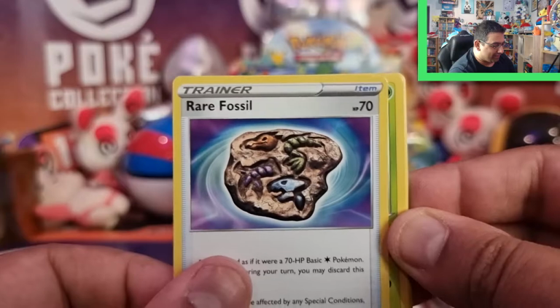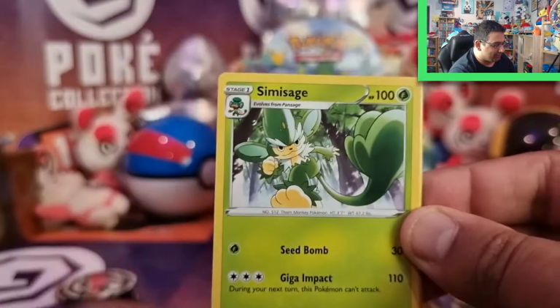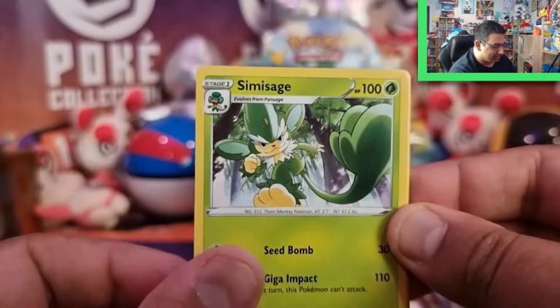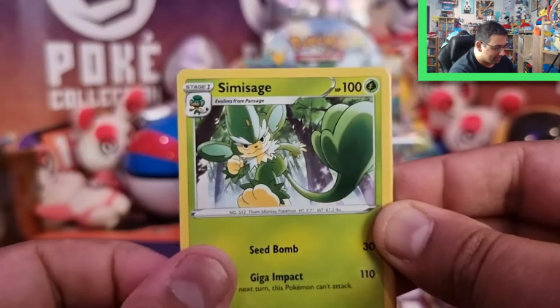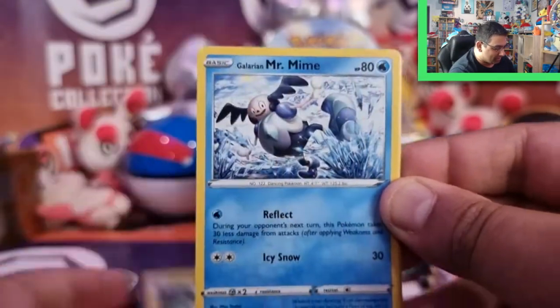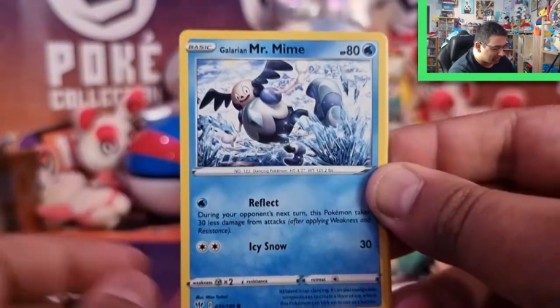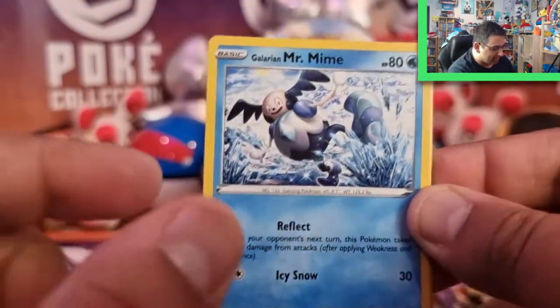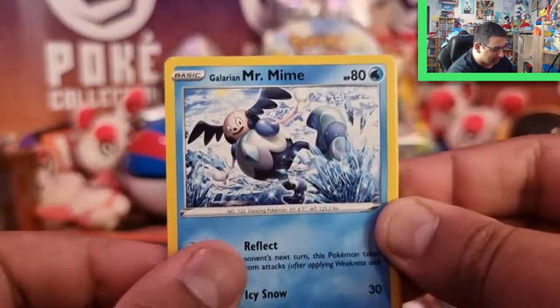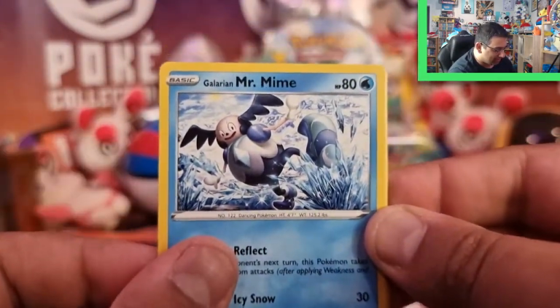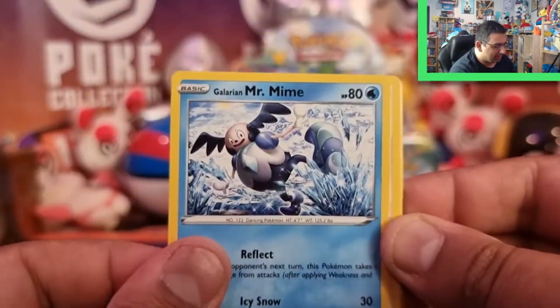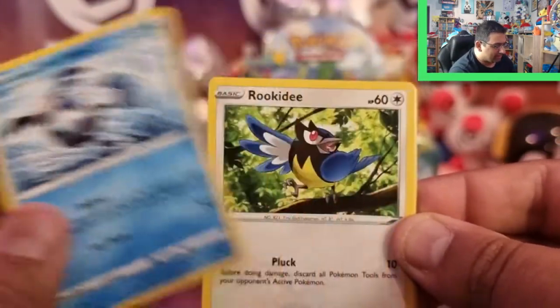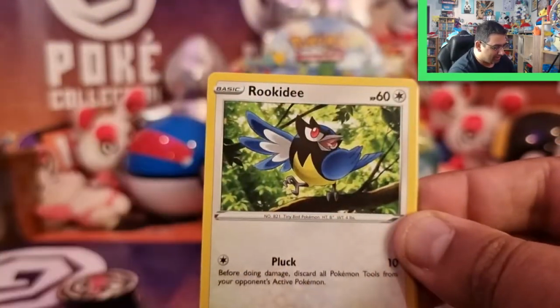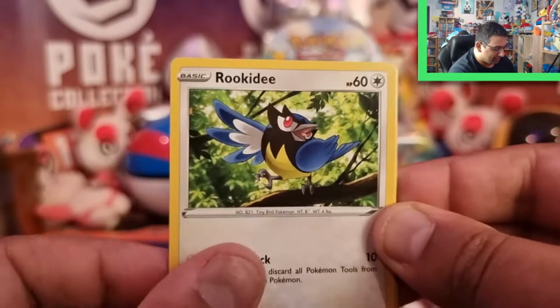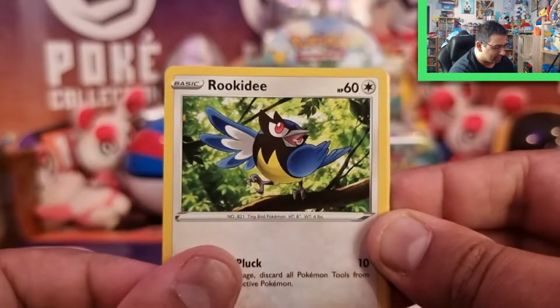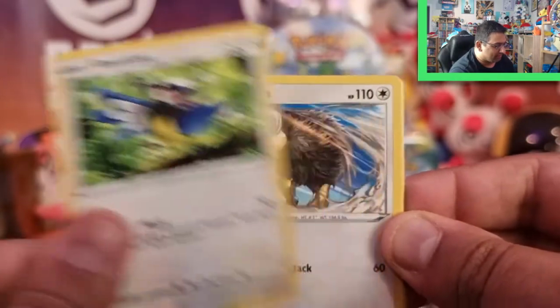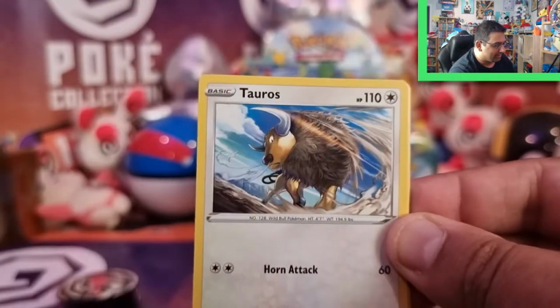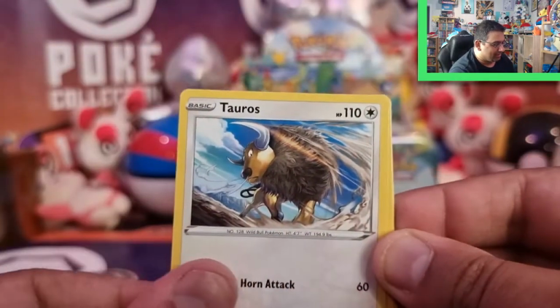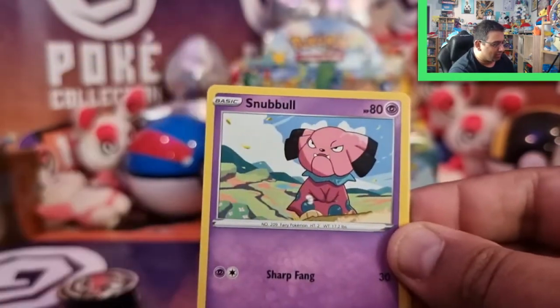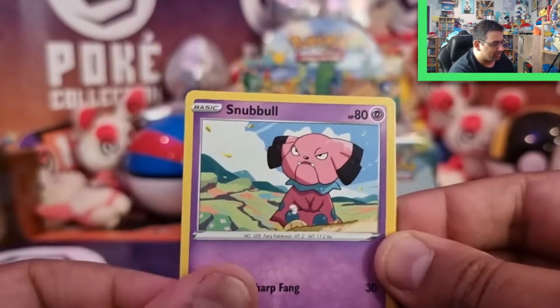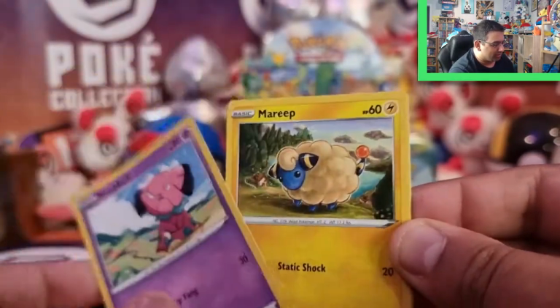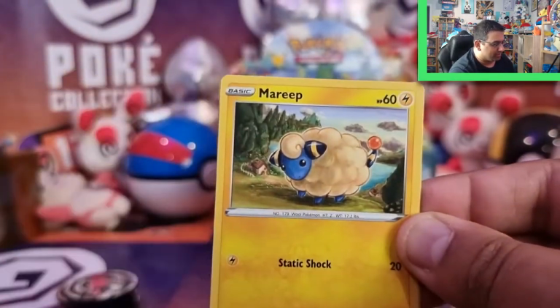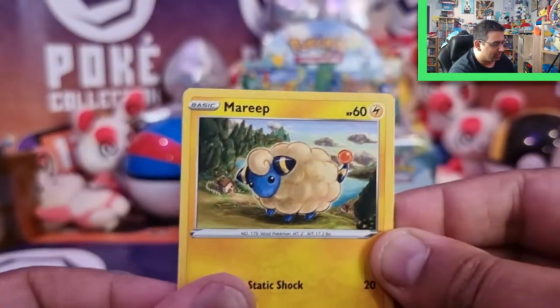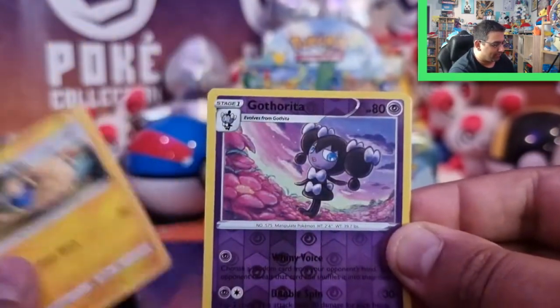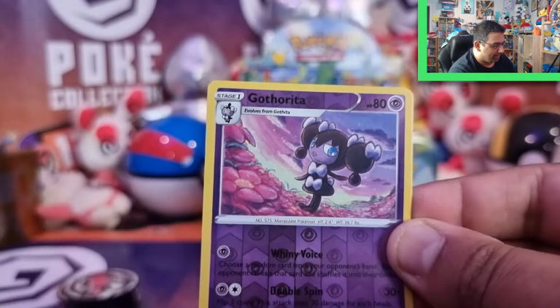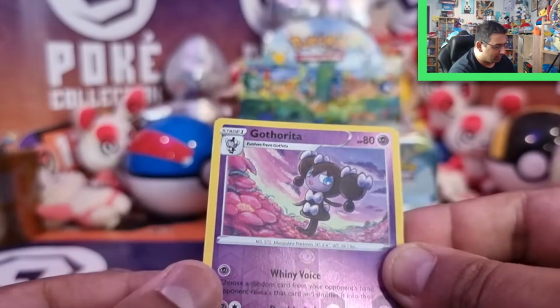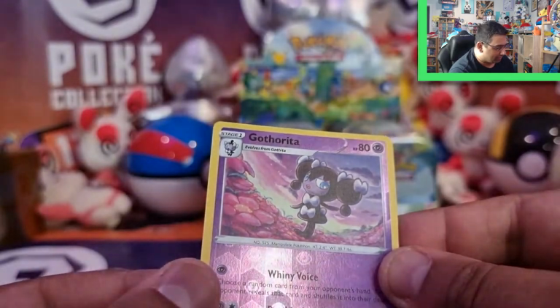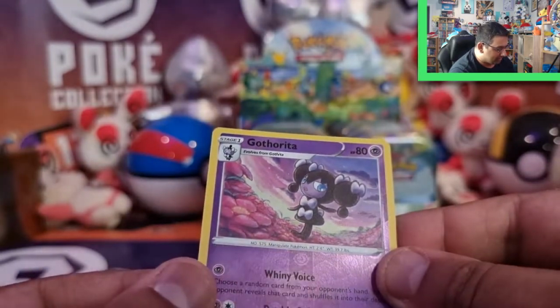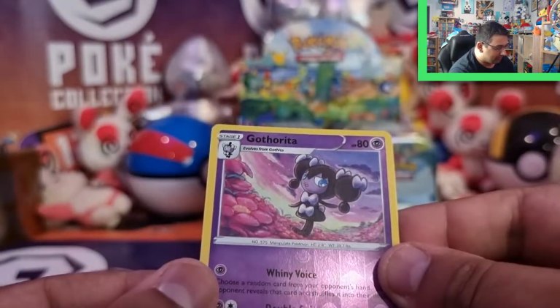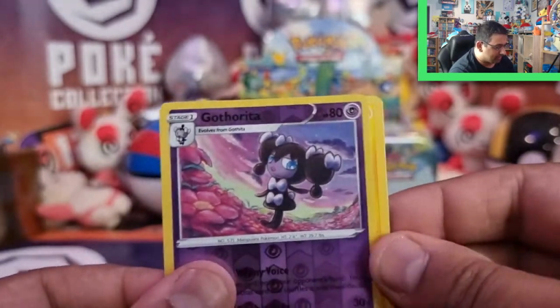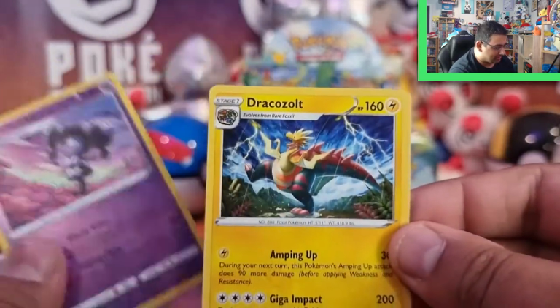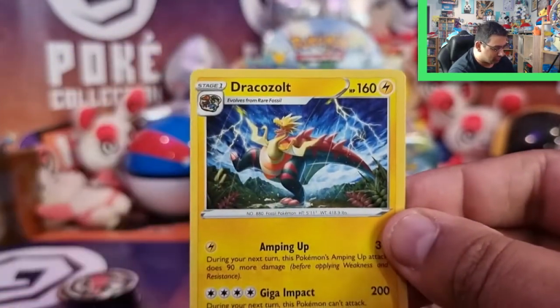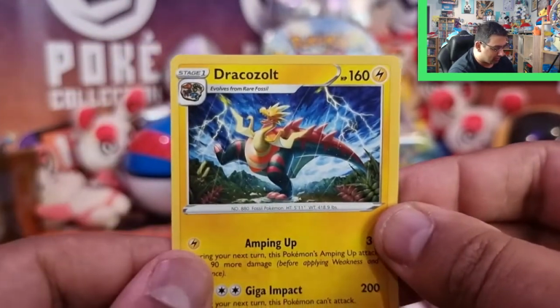We've got Rare Fossil, Seismitoad, Galarian Mr. Mime, Rookidee, Tauros, Snubbull, Mareep, Gothita Reverse, and a Dracoultimate.